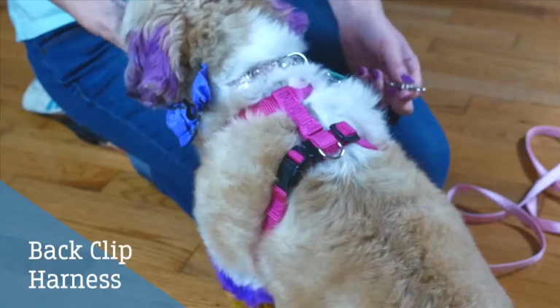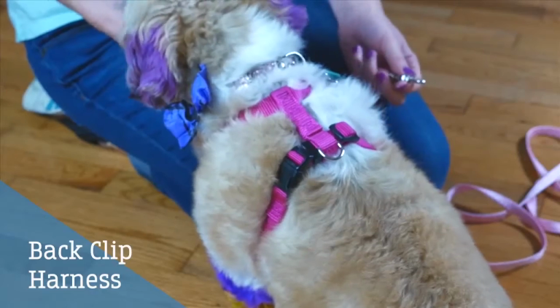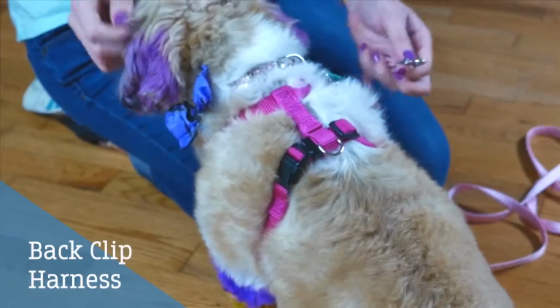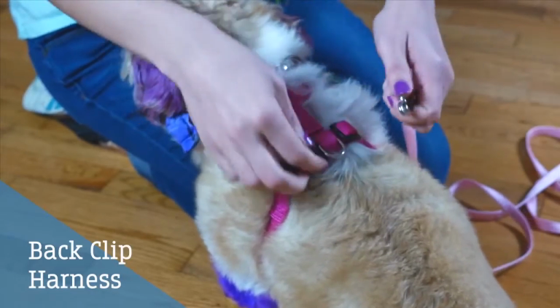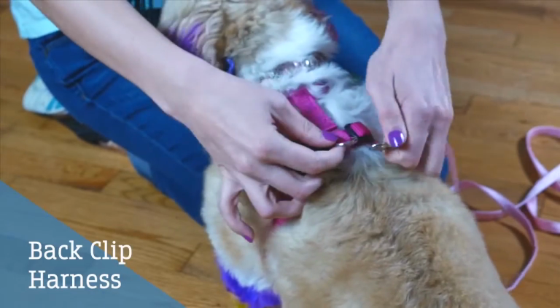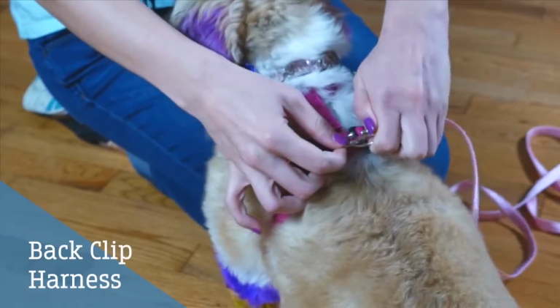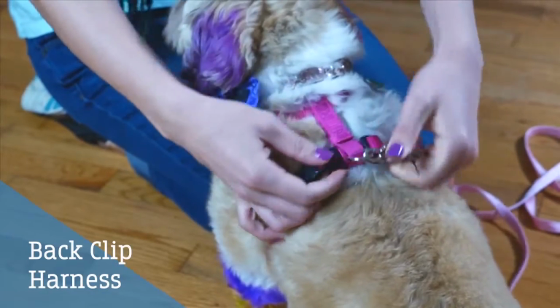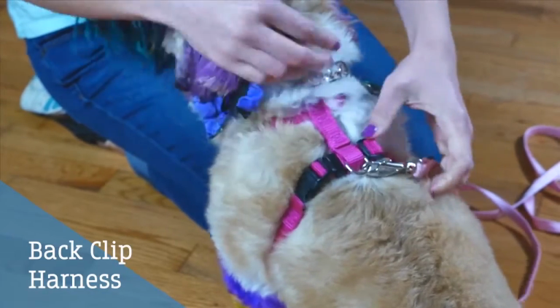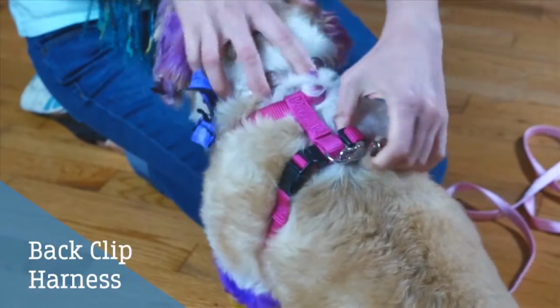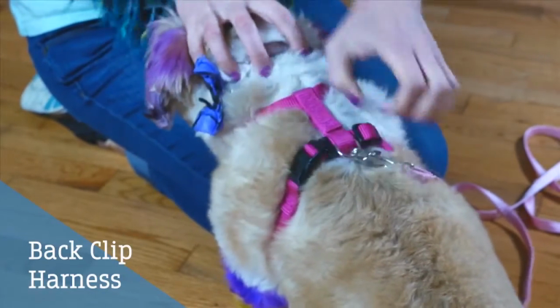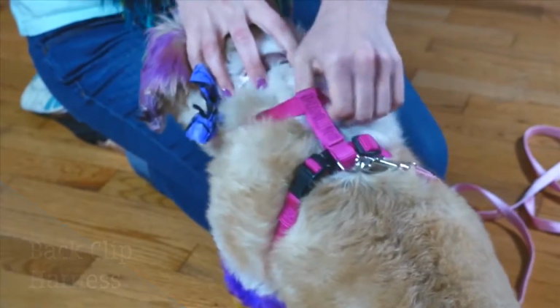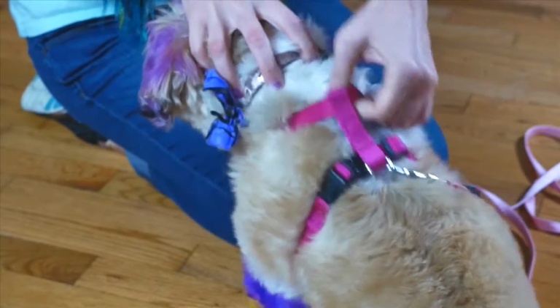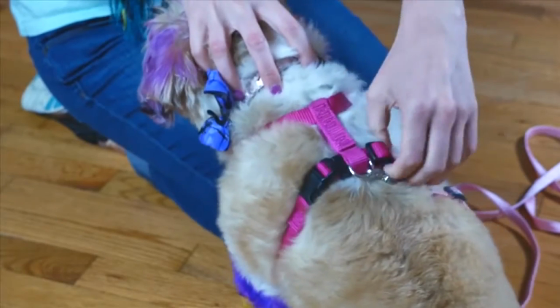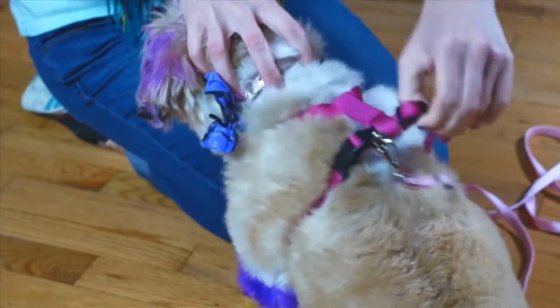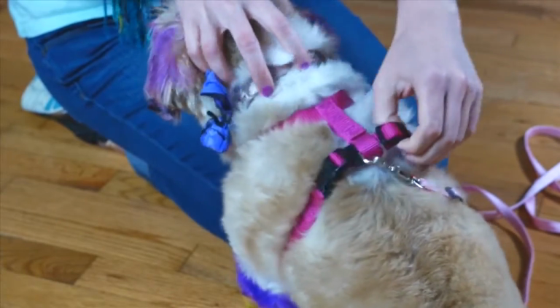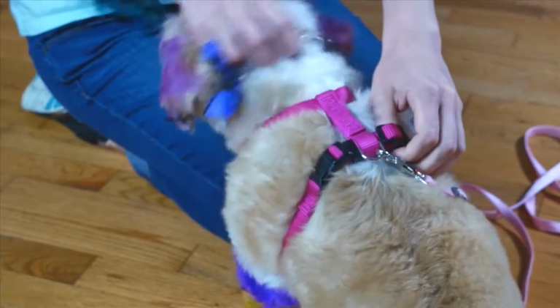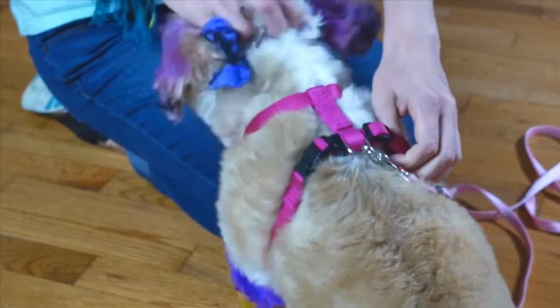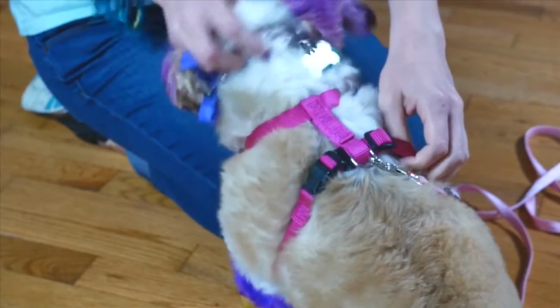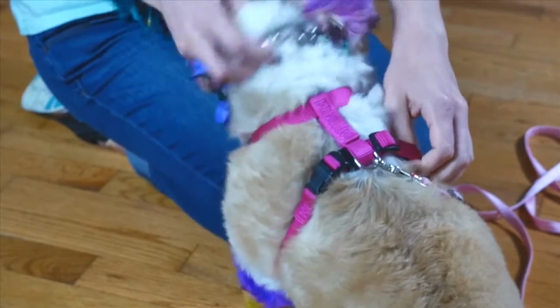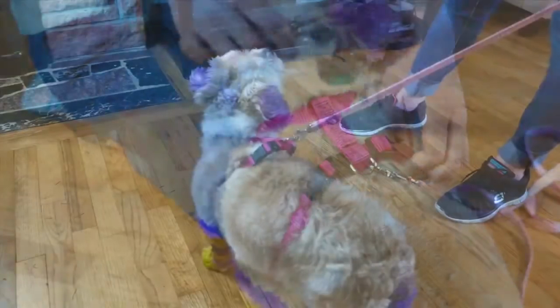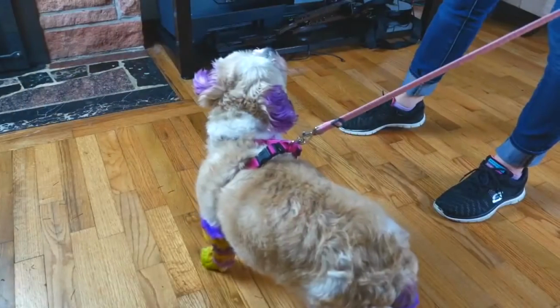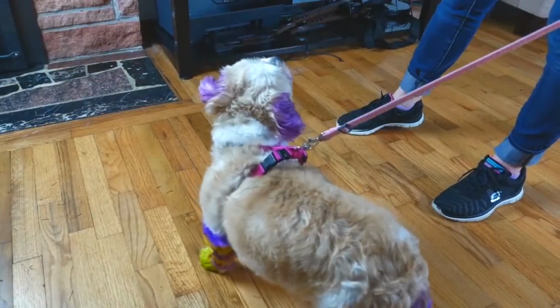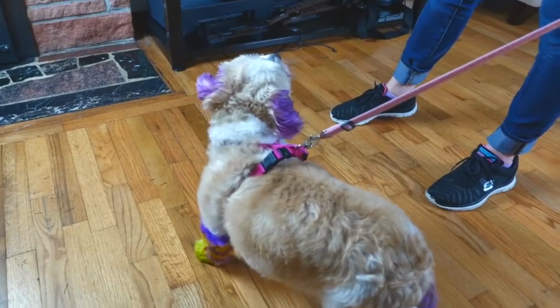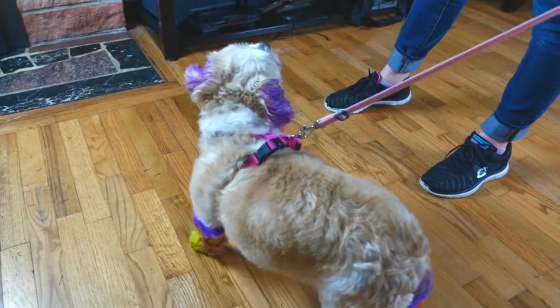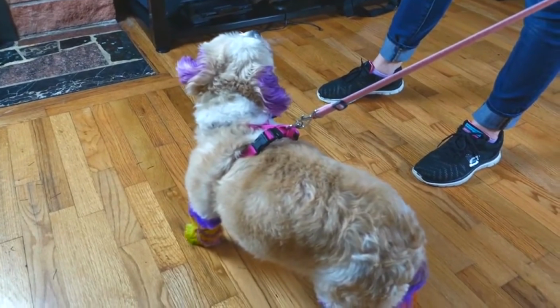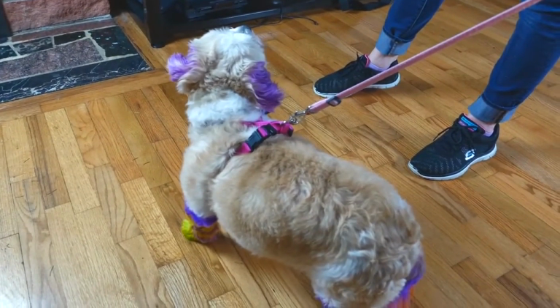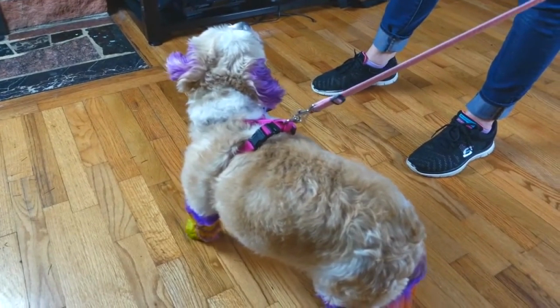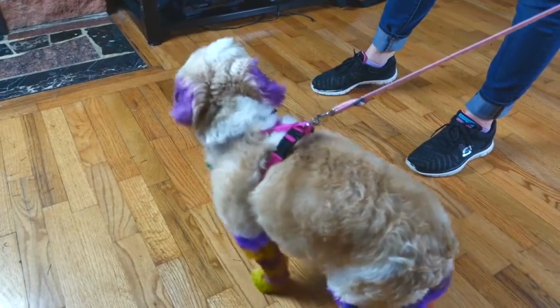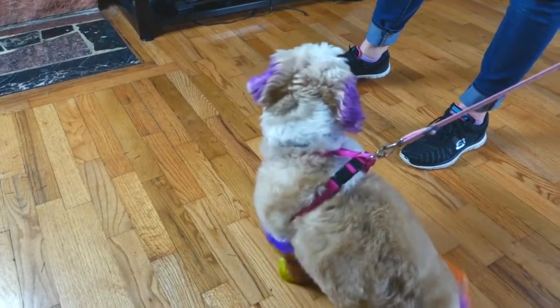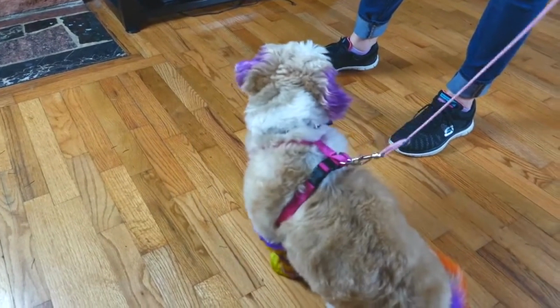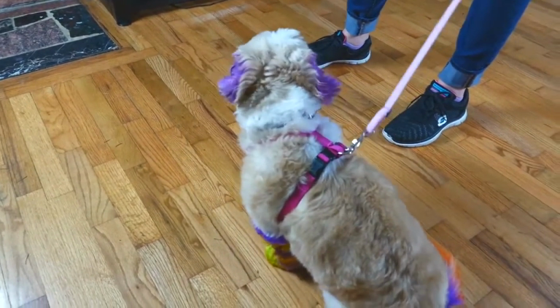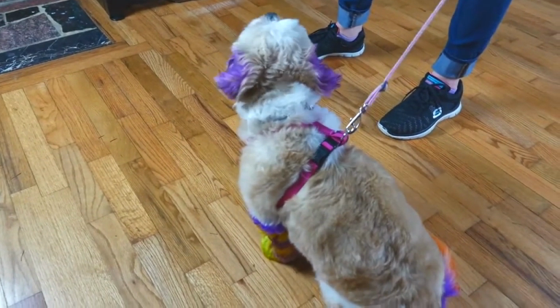Back clipping harness. A harness is a great alternative to using a collar because it takes pressure off the dog's neck. It also gives you better control because the dog can't slip out. However, for a dog who pulls, a harness with a back clip can make pulling easier.